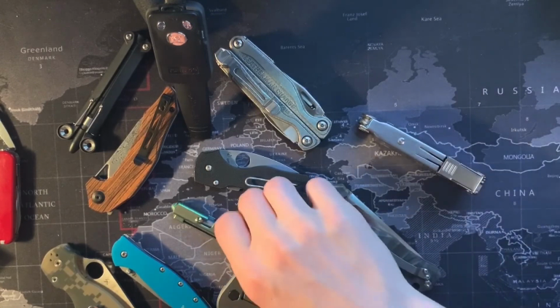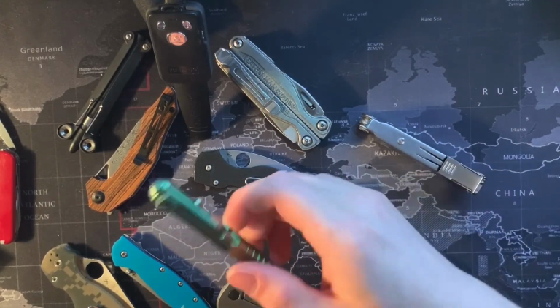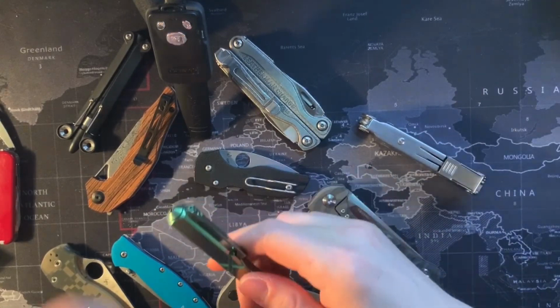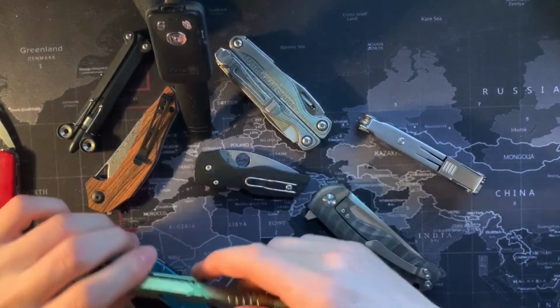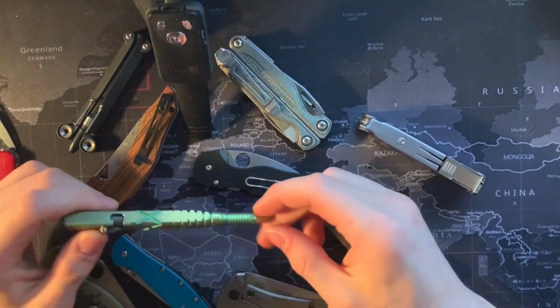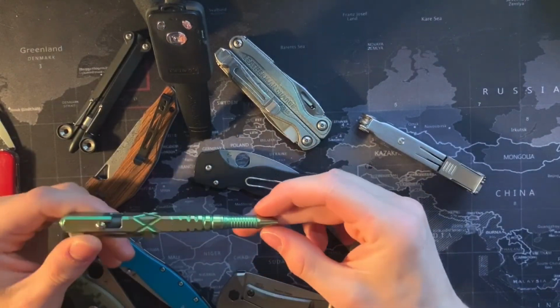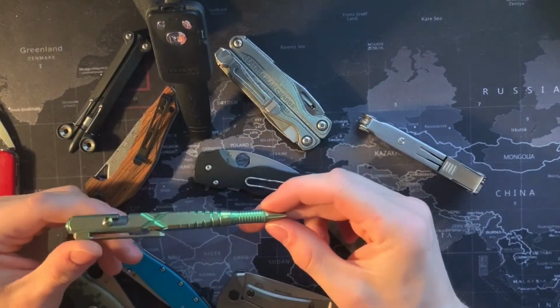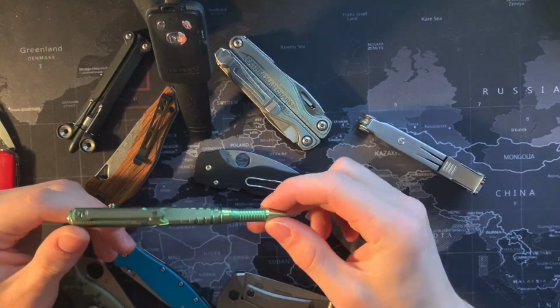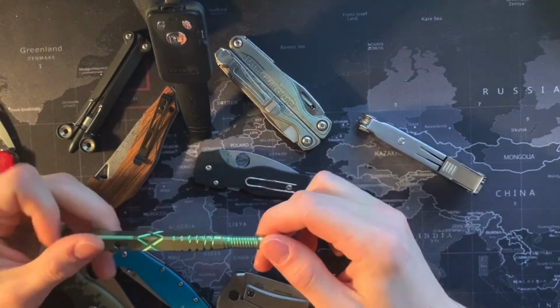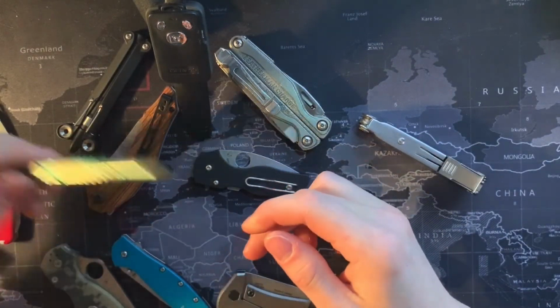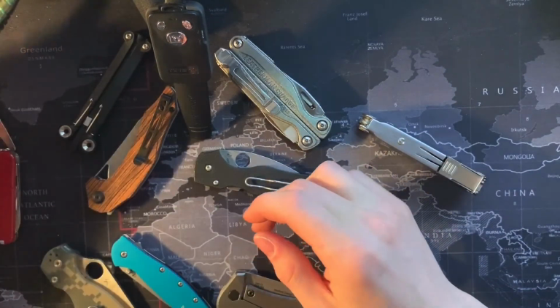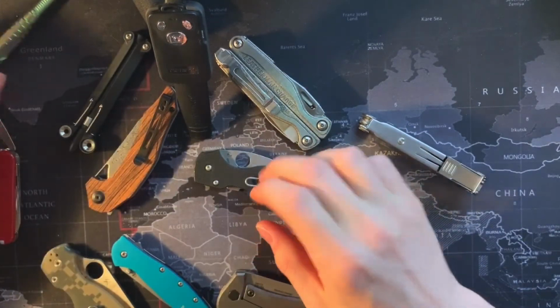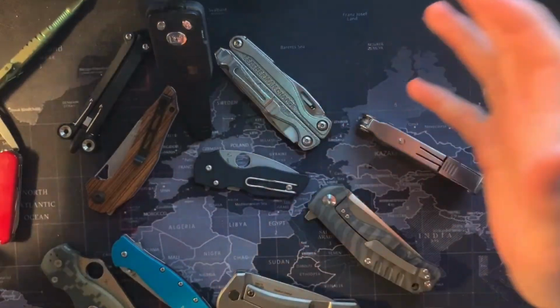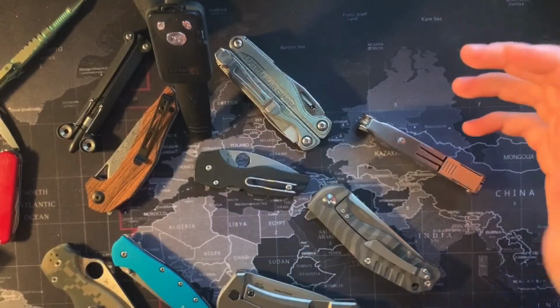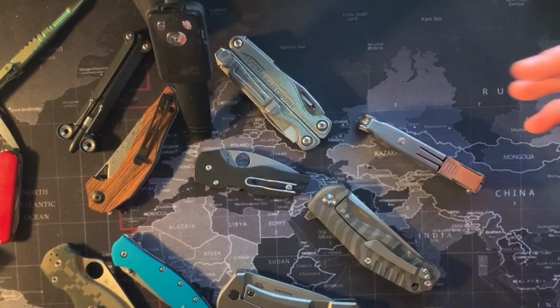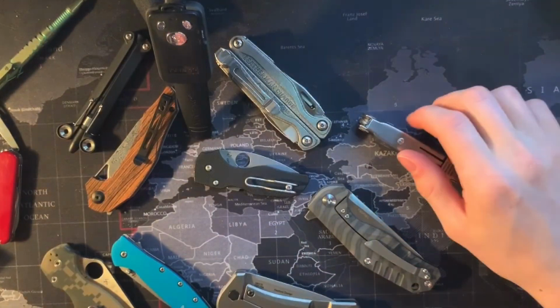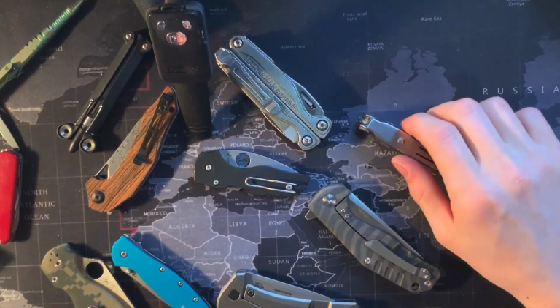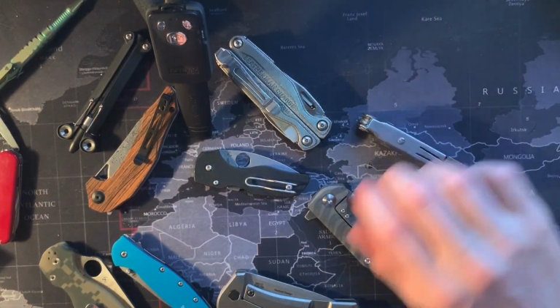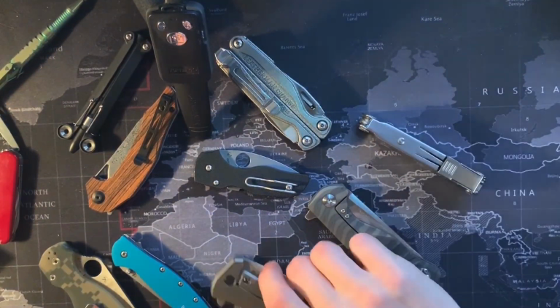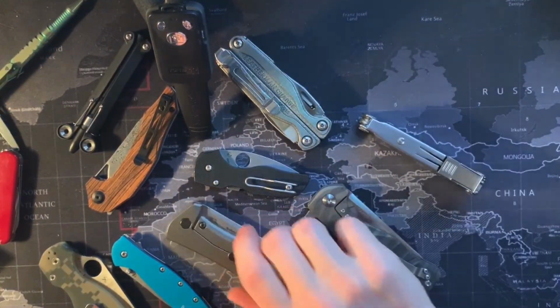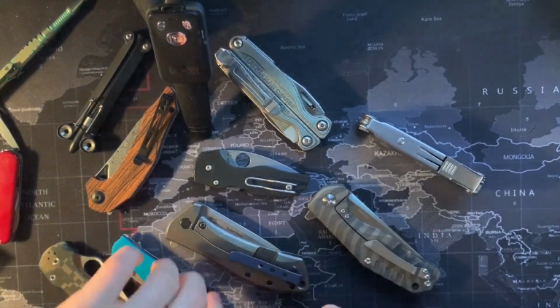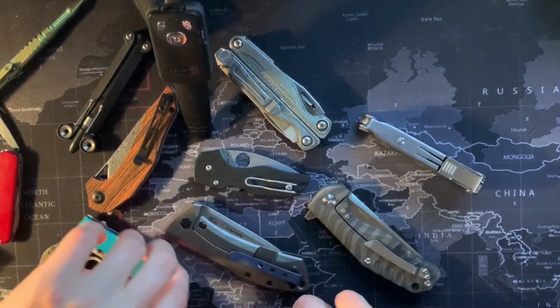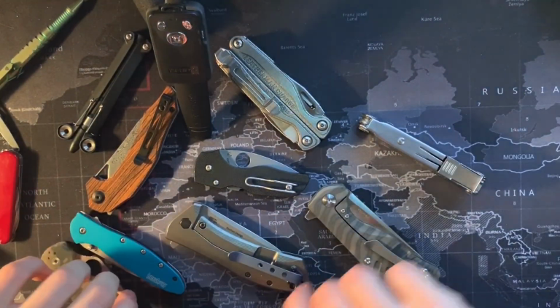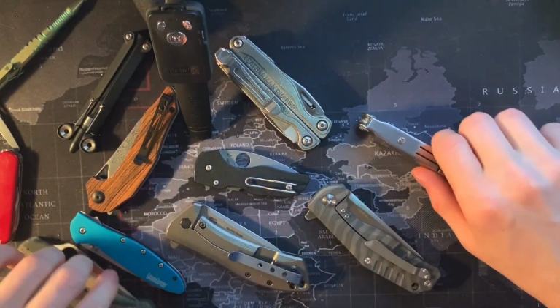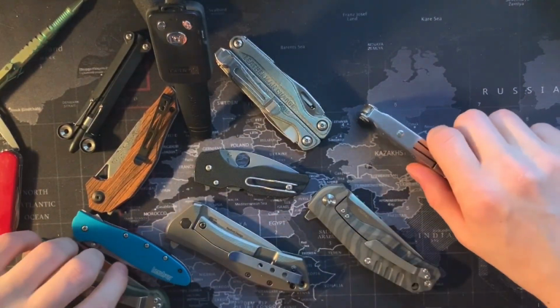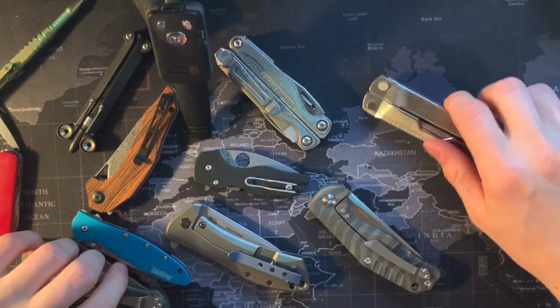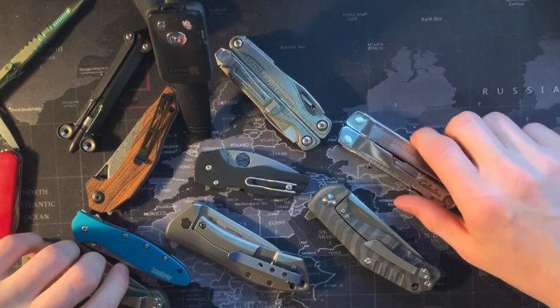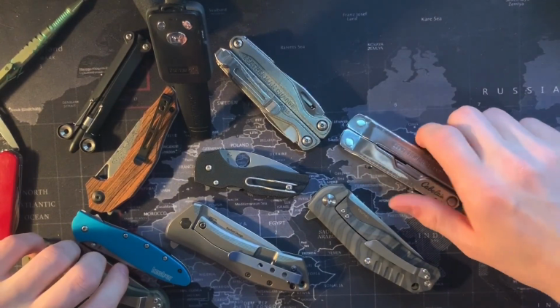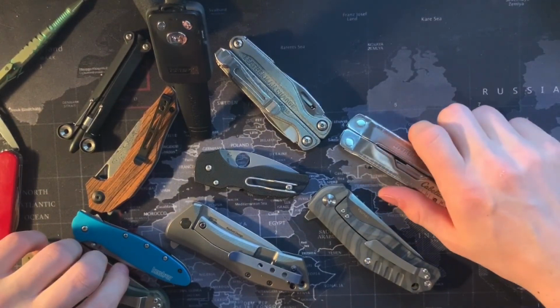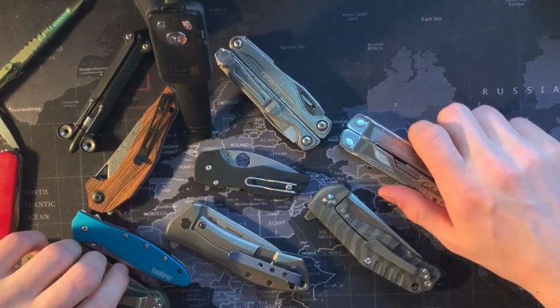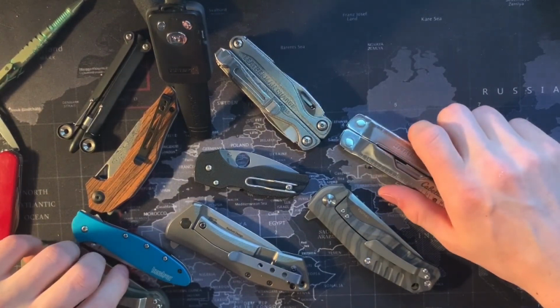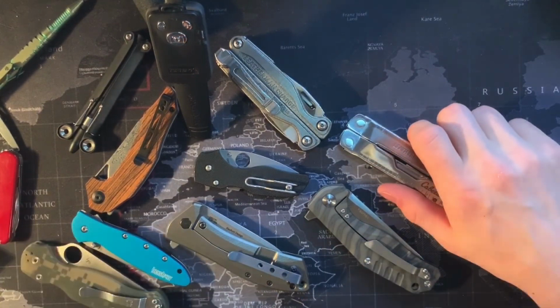We have some cool stuff coming up — cool pens, plenty of knives for you to look at, some knife candy if you will. So go ahead and hit that subscribe button and we'll see you in the next video.